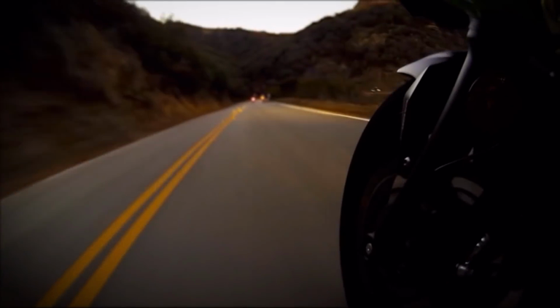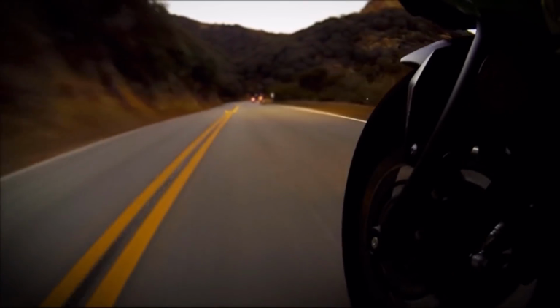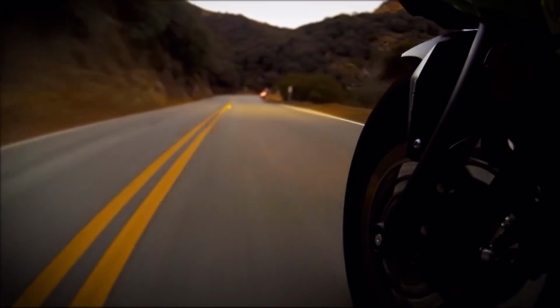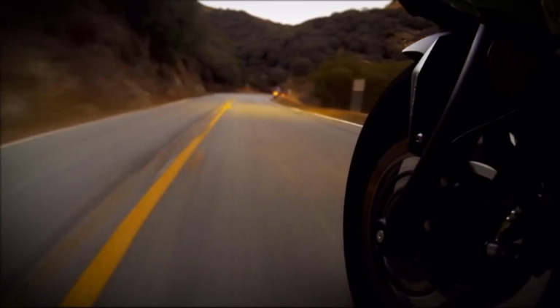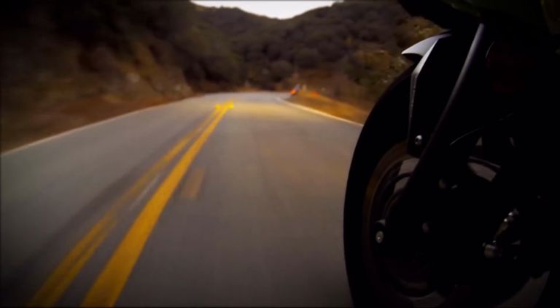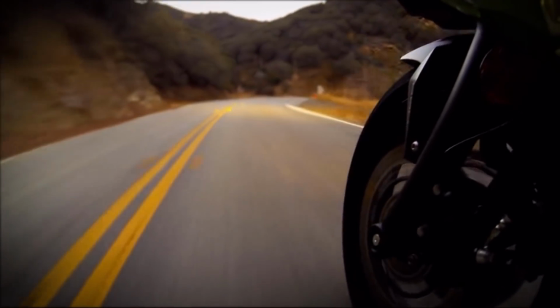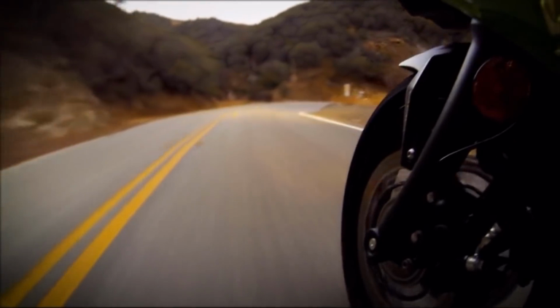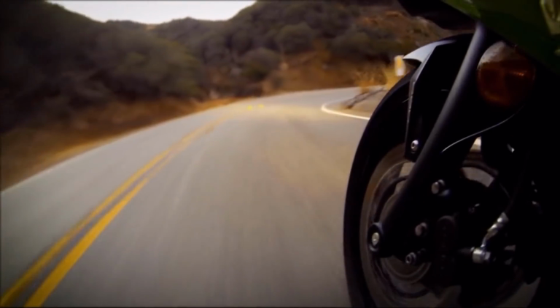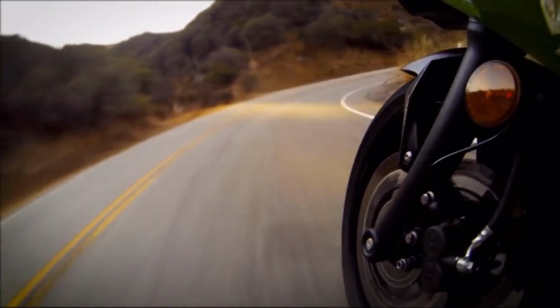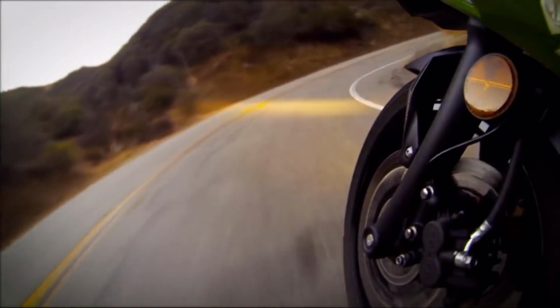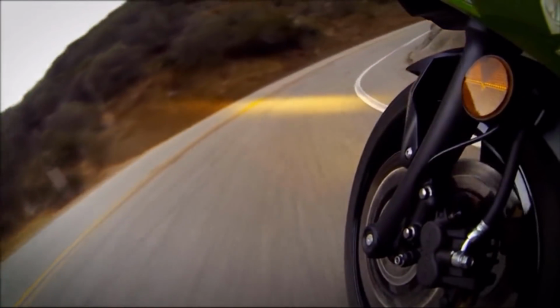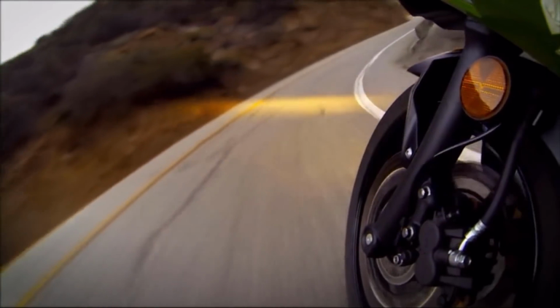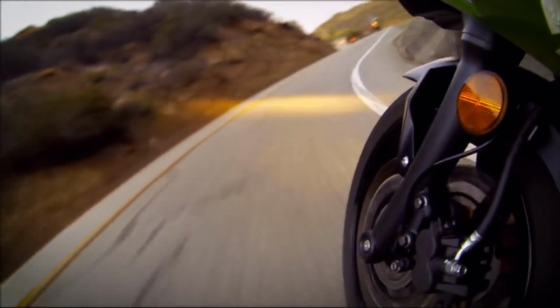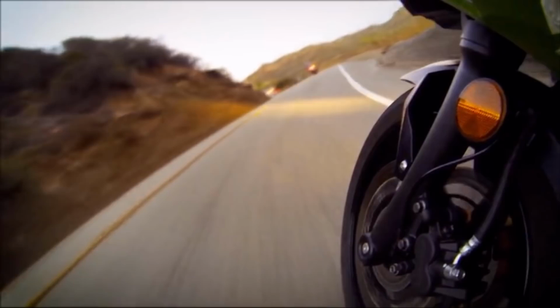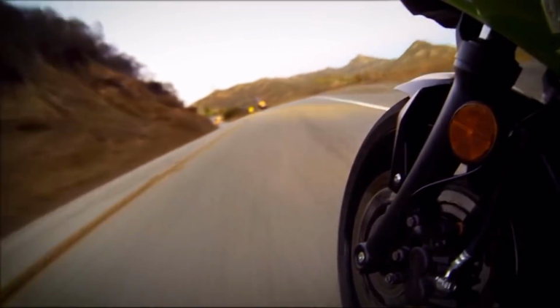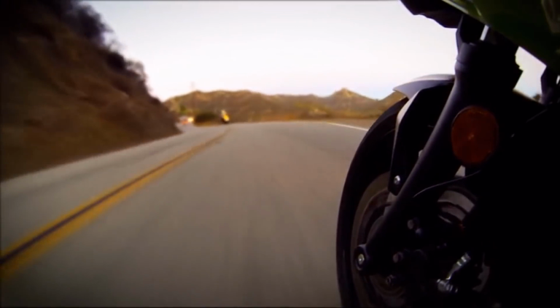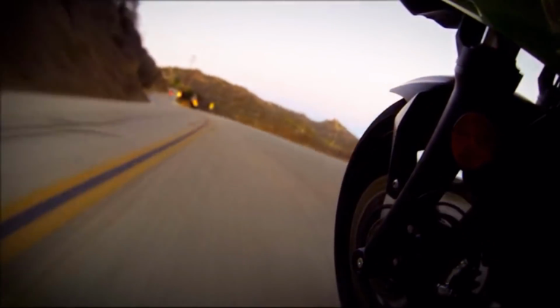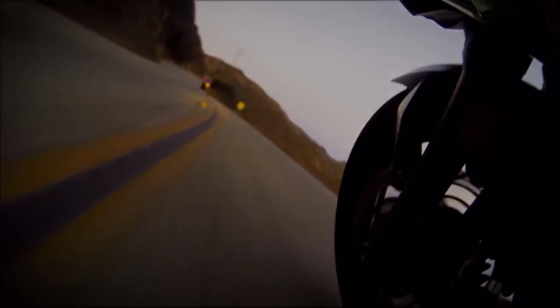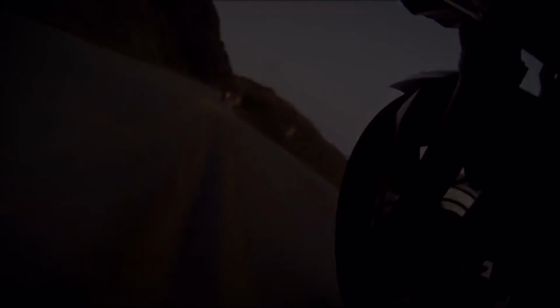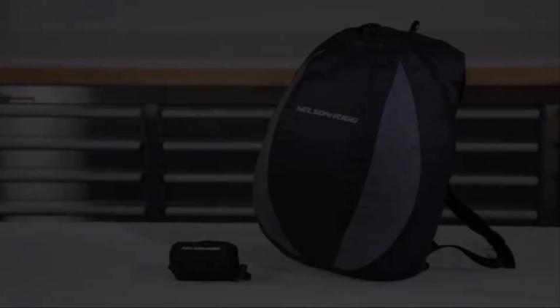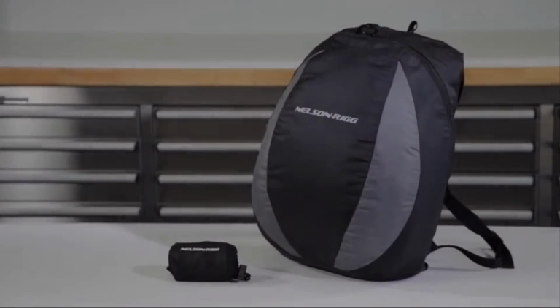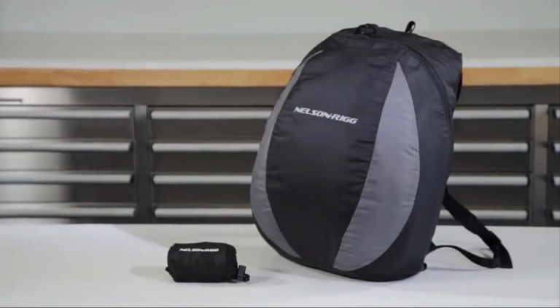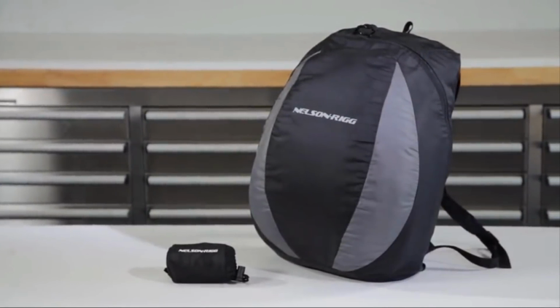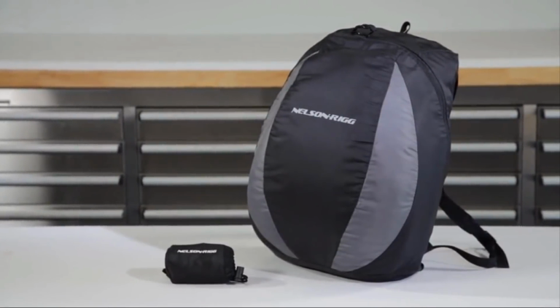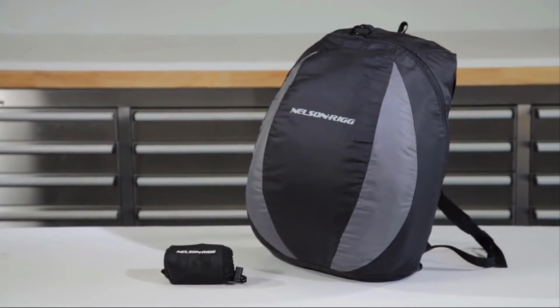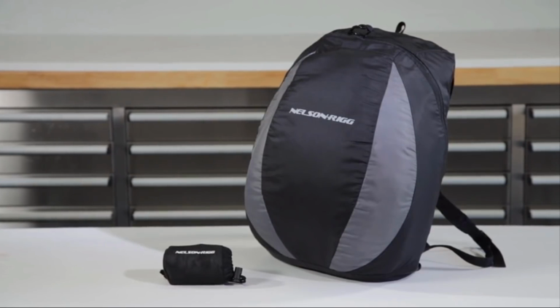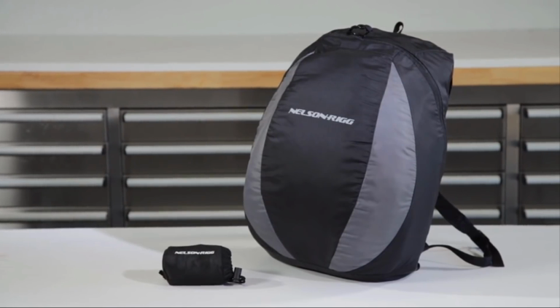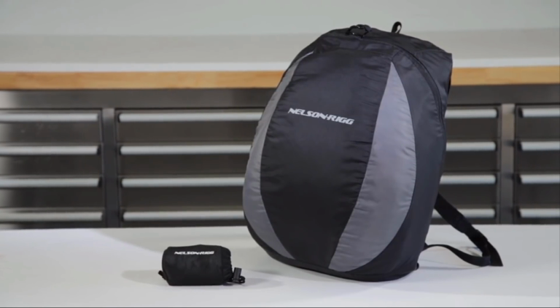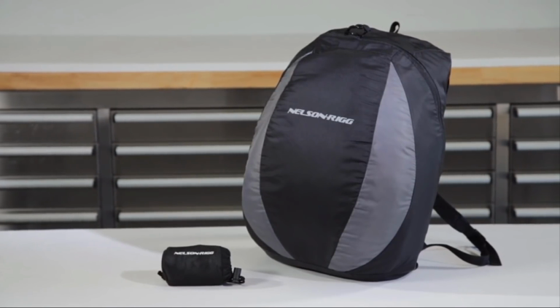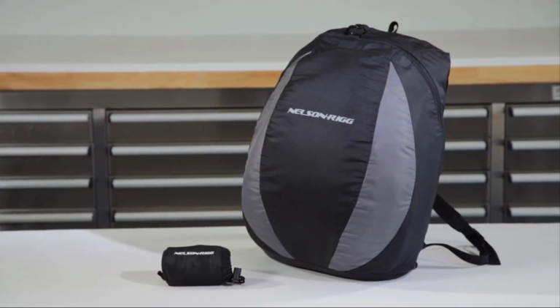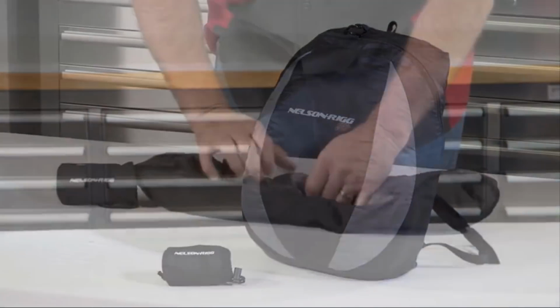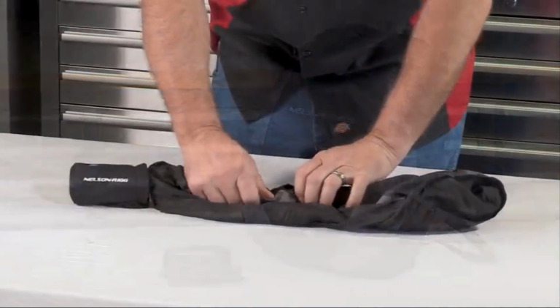Since its introduction over 30 years ago, Nelson Rigg has some of the best-selling motorcycle luggage systems and innovative products in the industry. Continuing with that legacy, Nelson Rigg is introducing the new compact backpack, where function meets style.